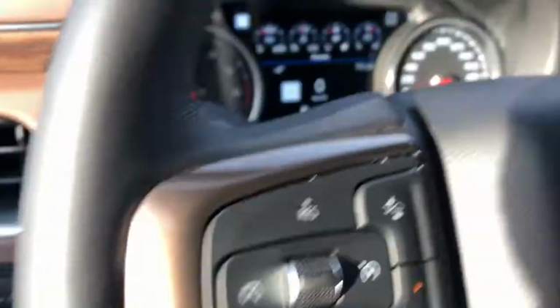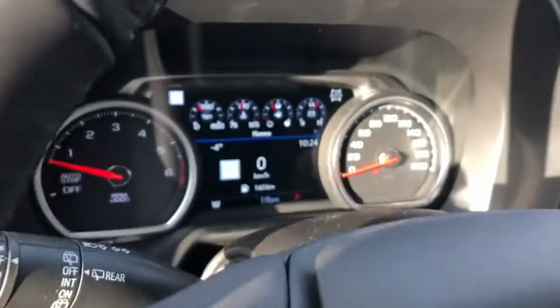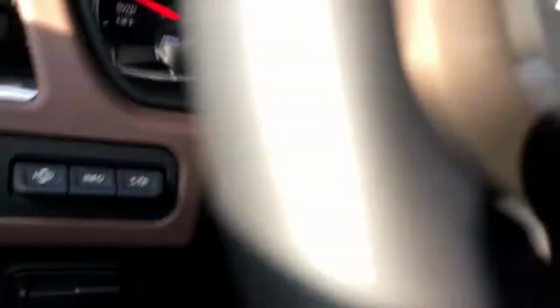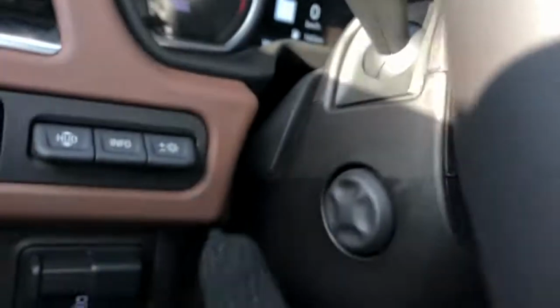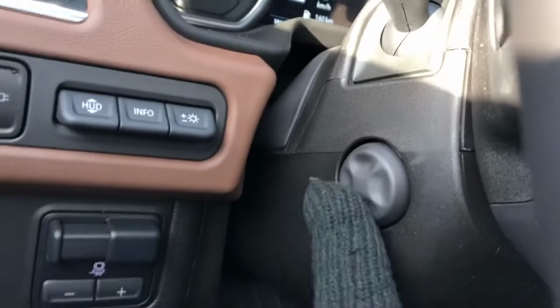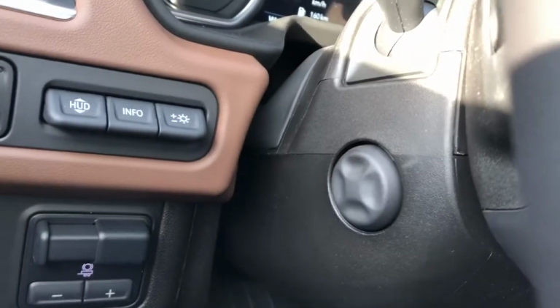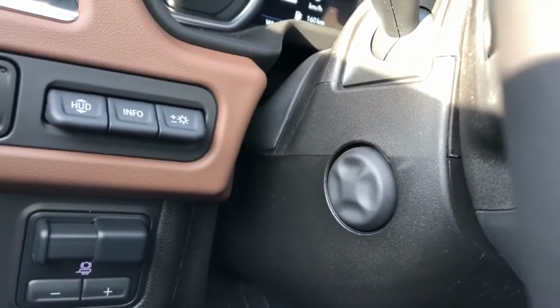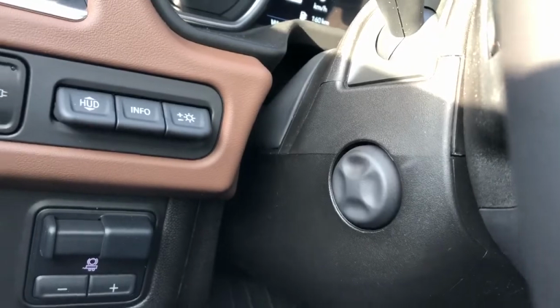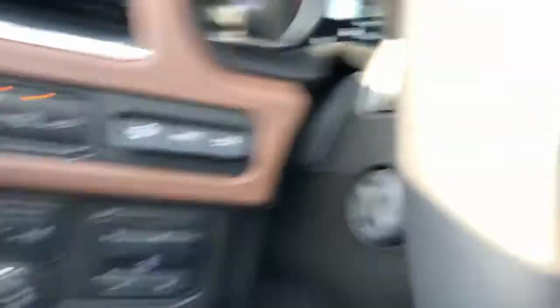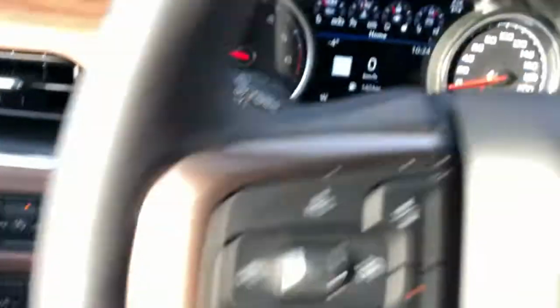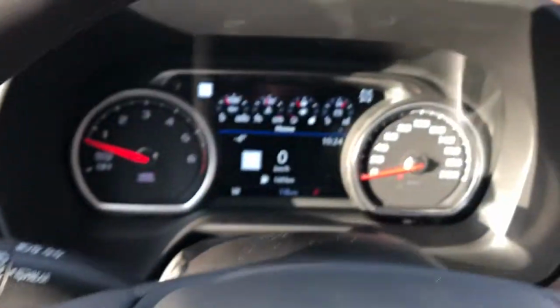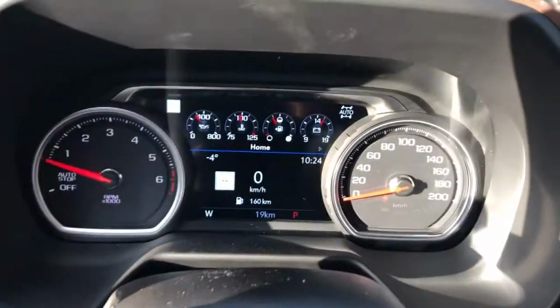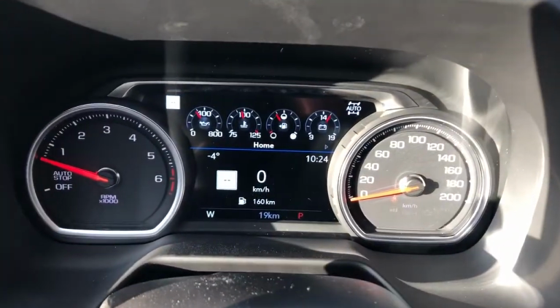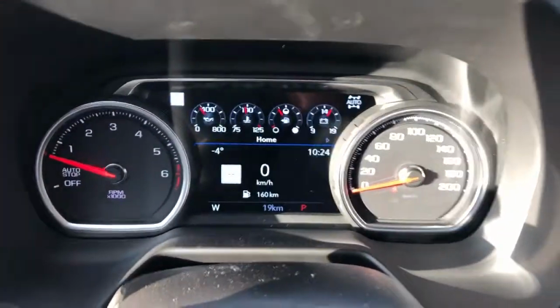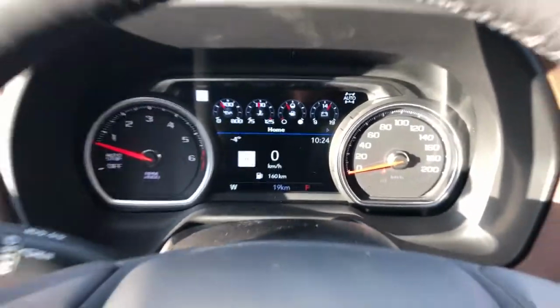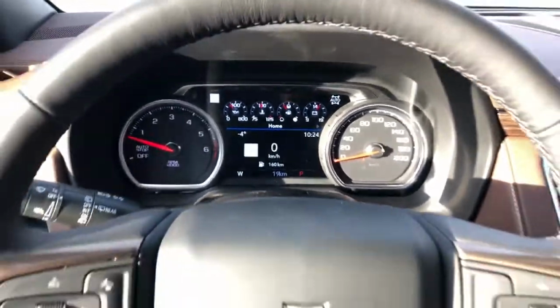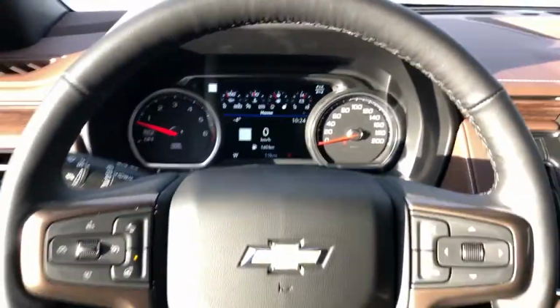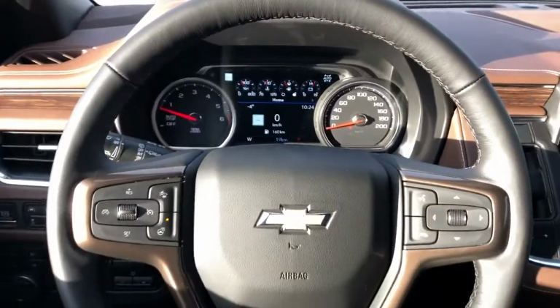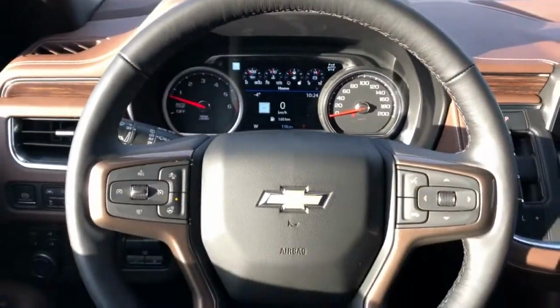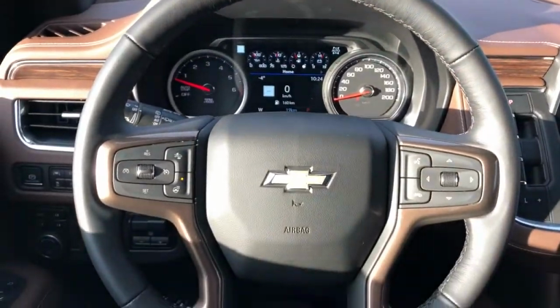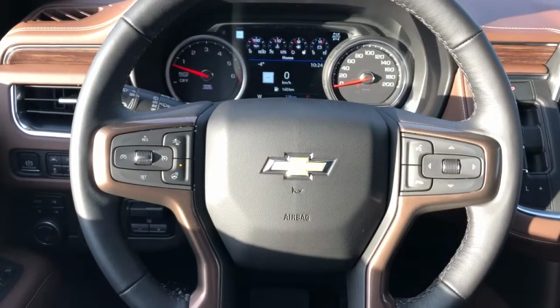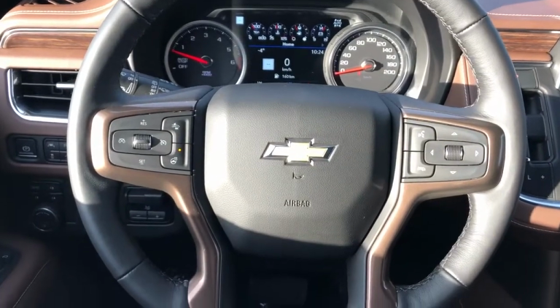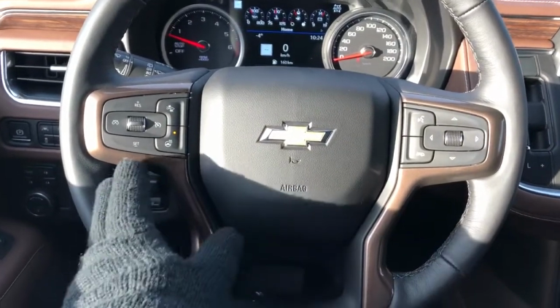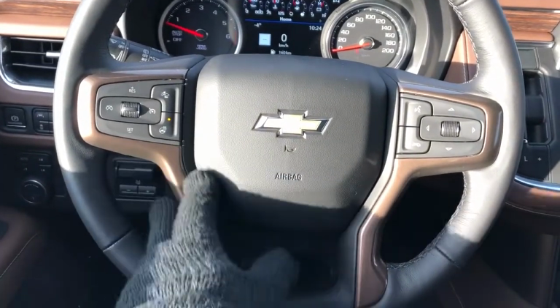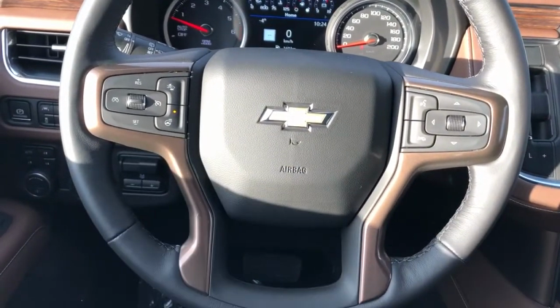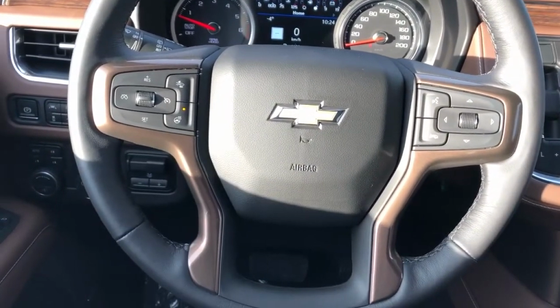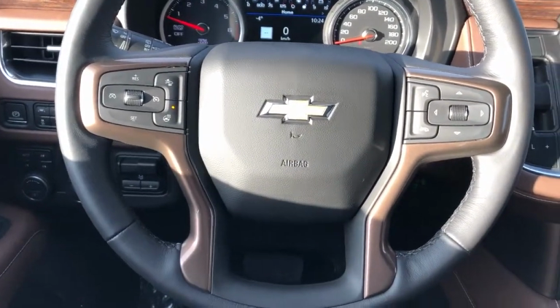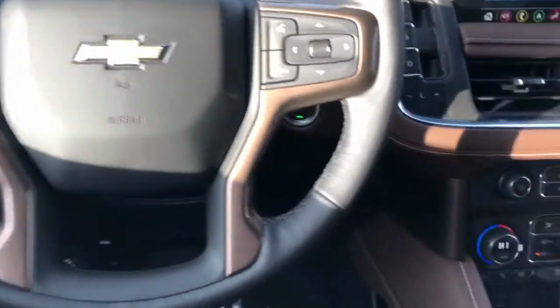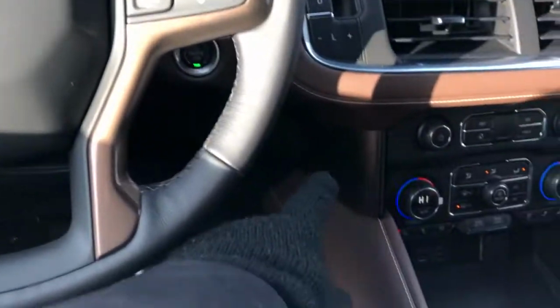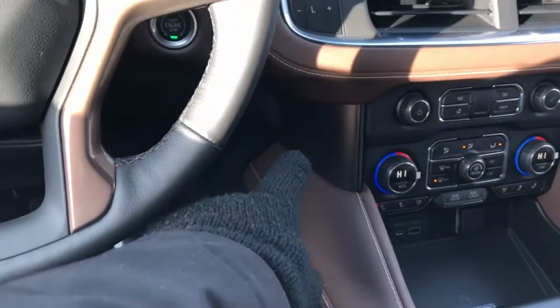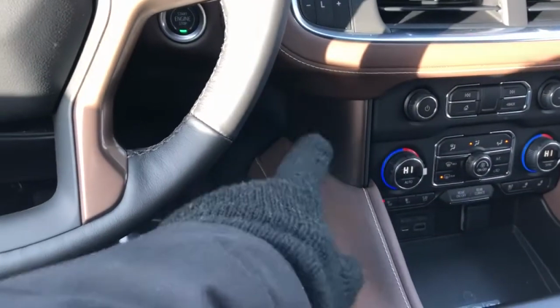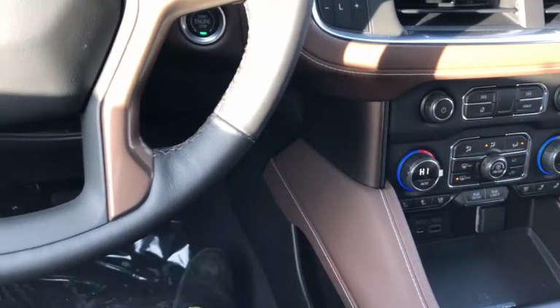We also have our power adjustable steering column, gauge cluster with screen, and a multi-function leather wrapped heated steering wheel with our nice bronze trim. We also have that same trim off to the side there.